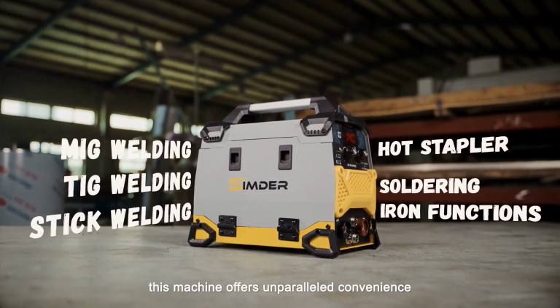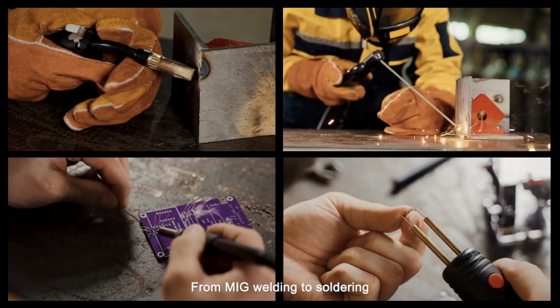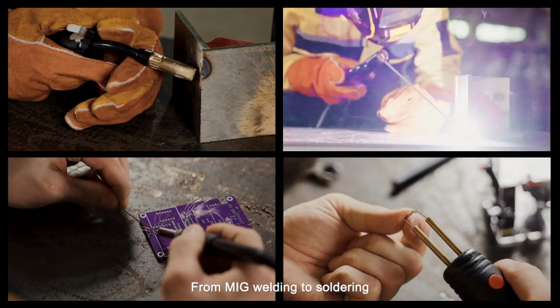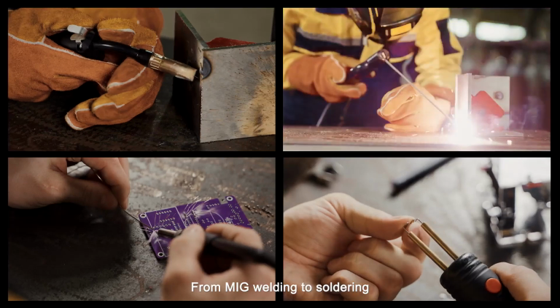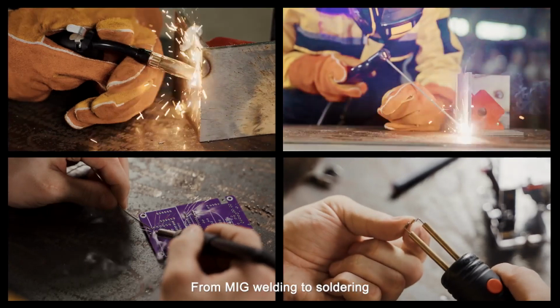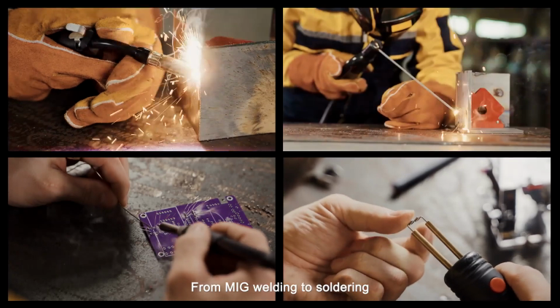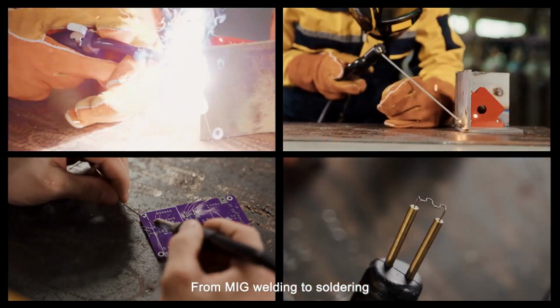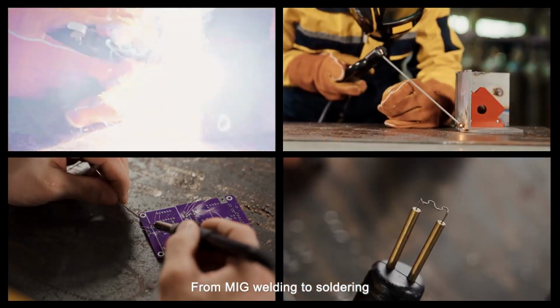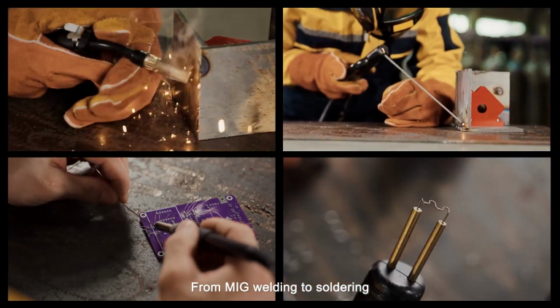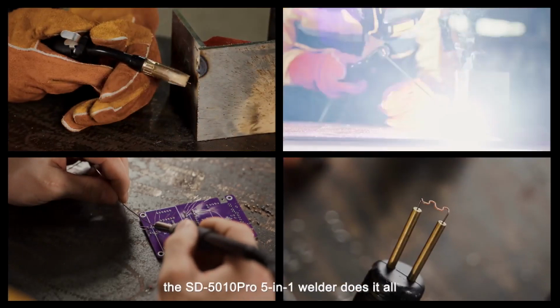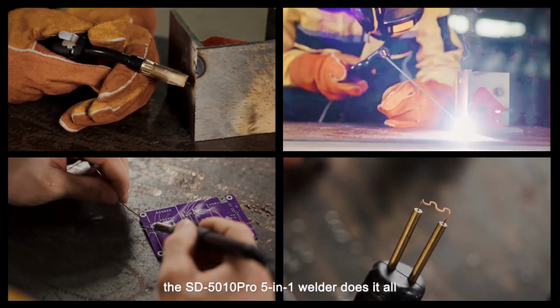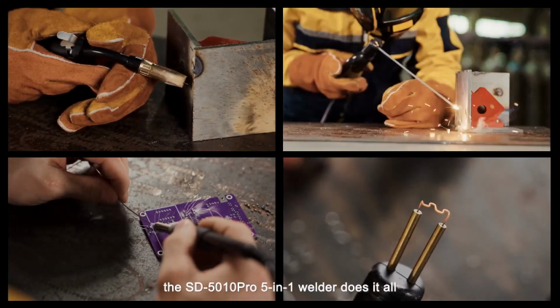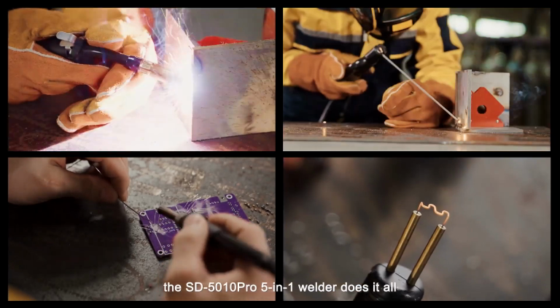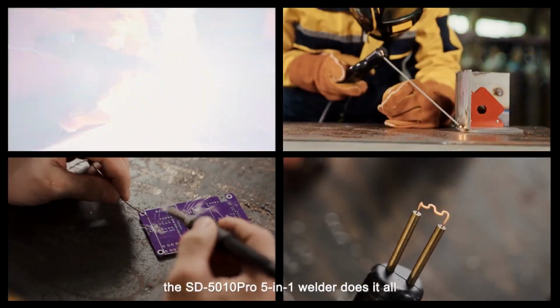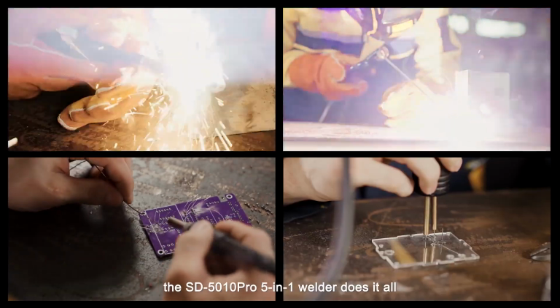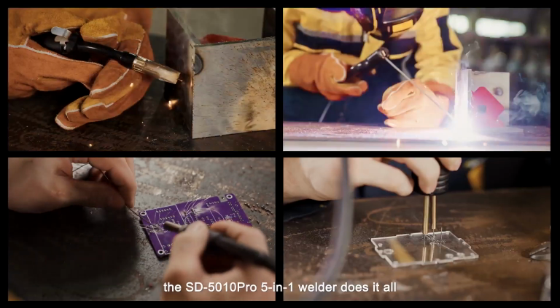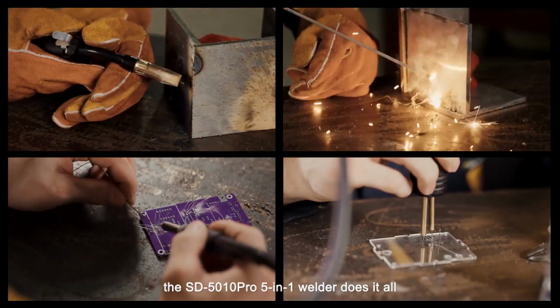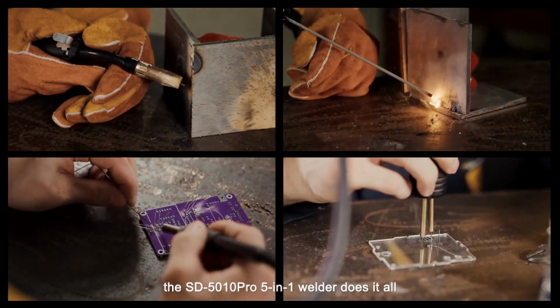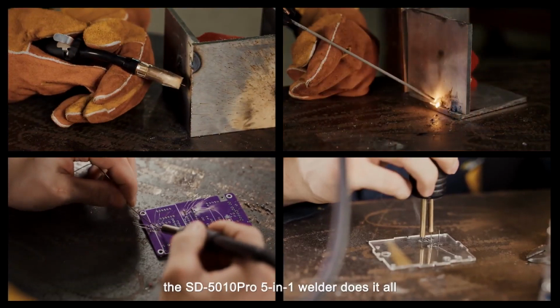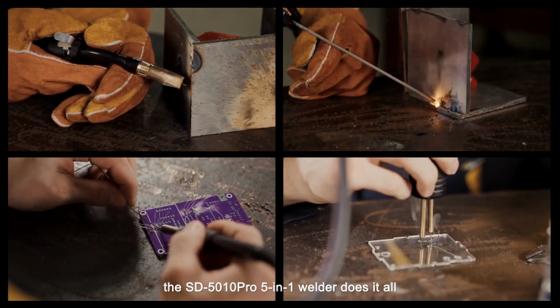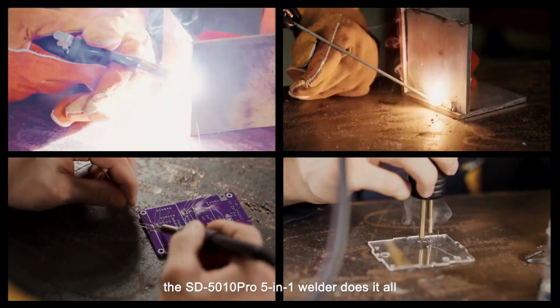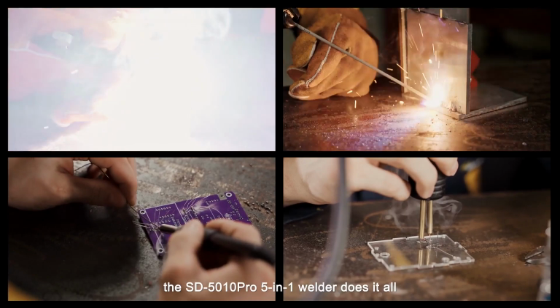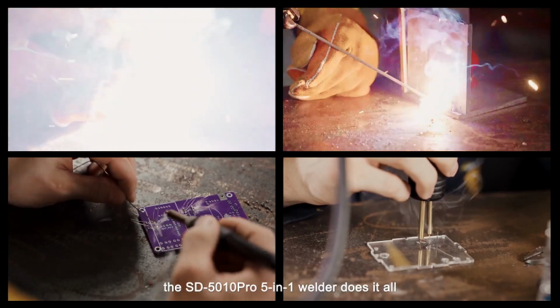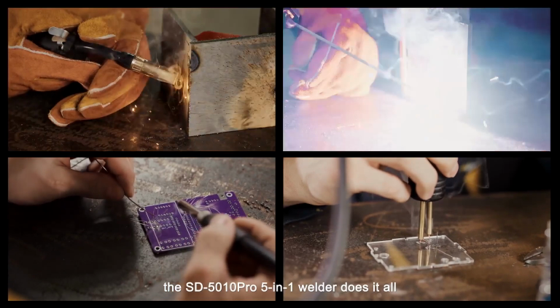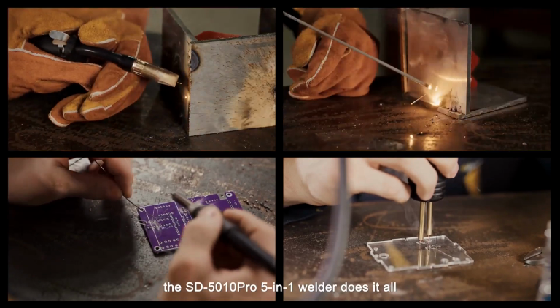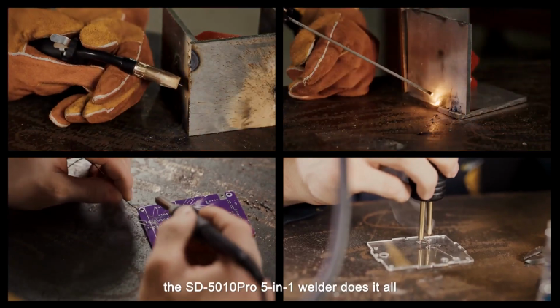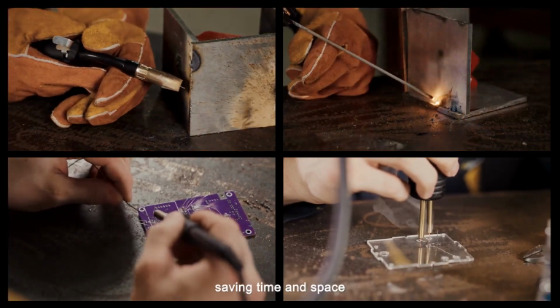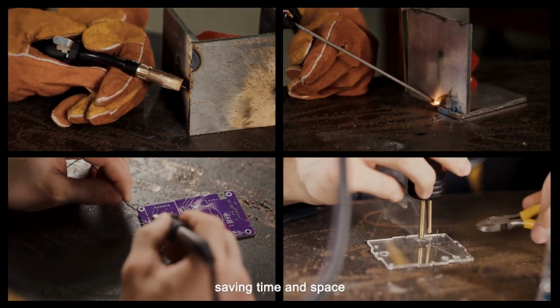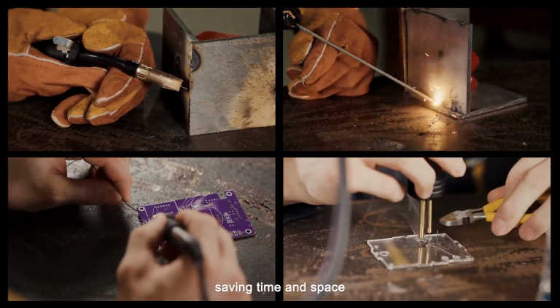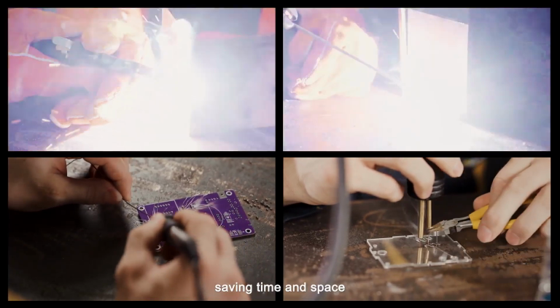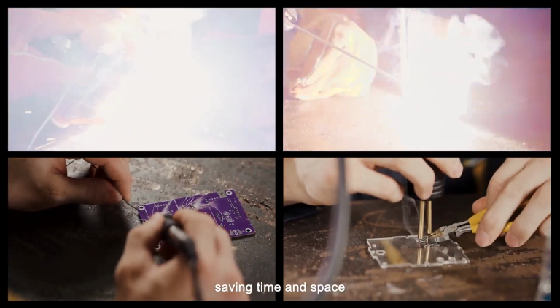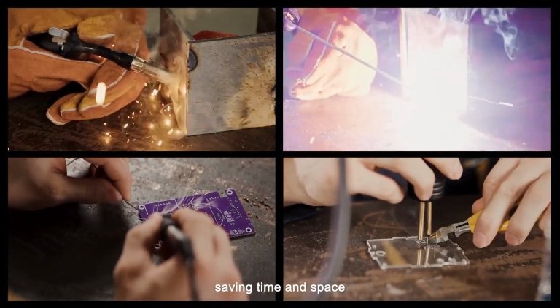From MIG welding to soldering, the SD5010 Pro 5-in-1 Welder does it all, saving time and space.